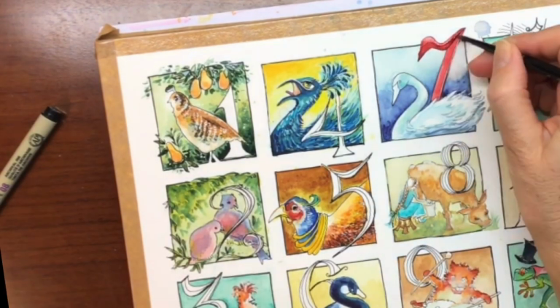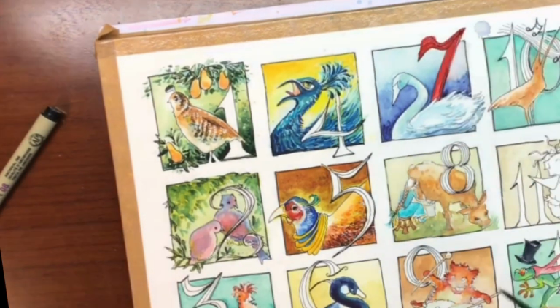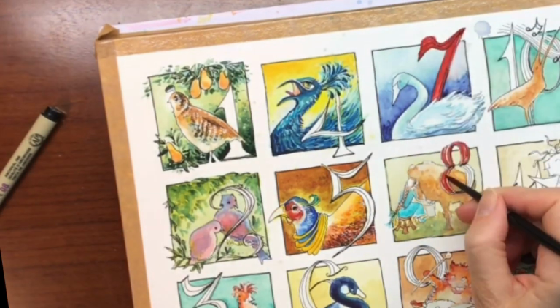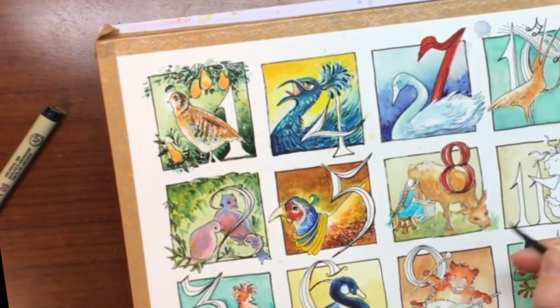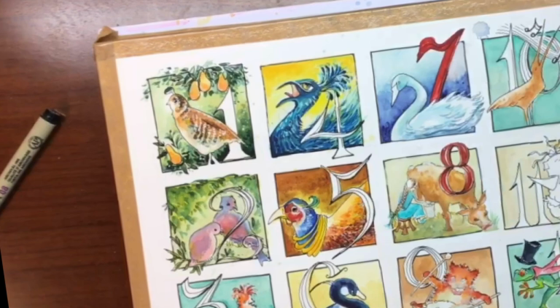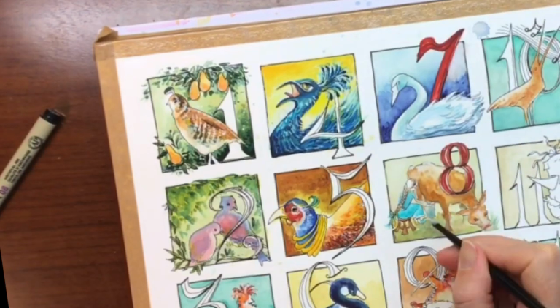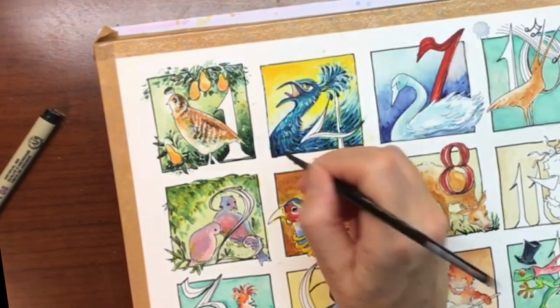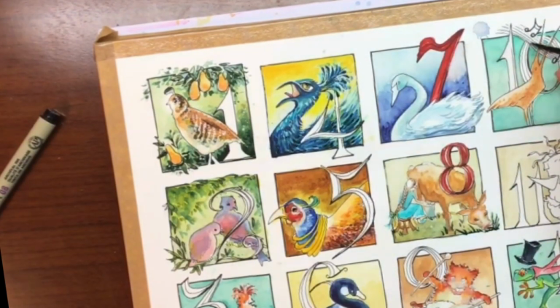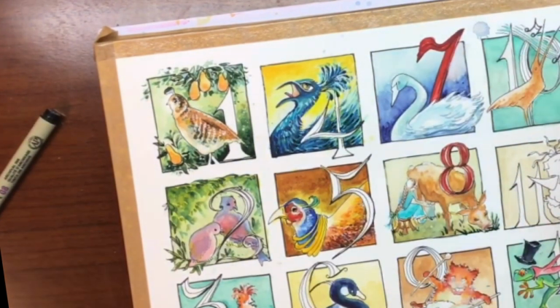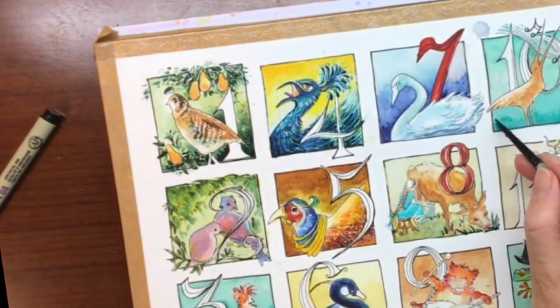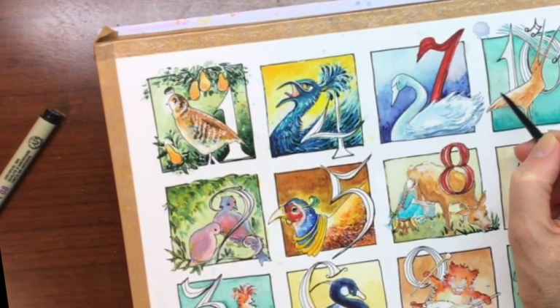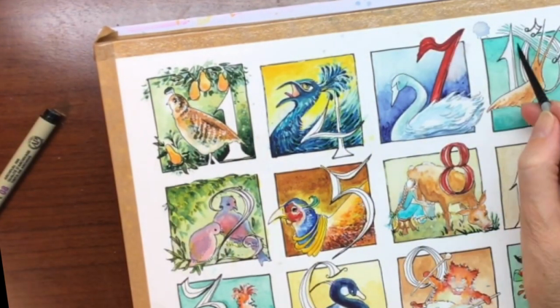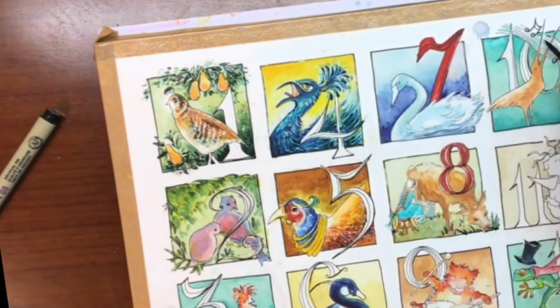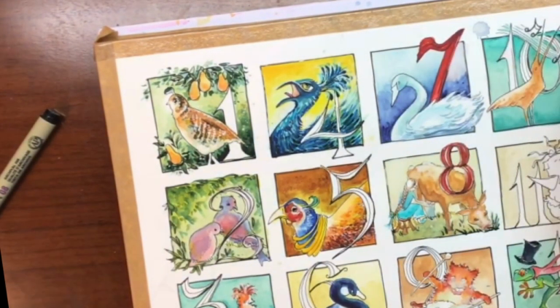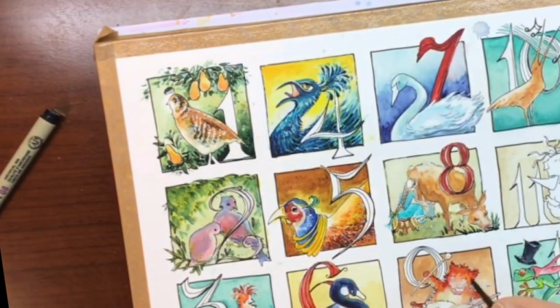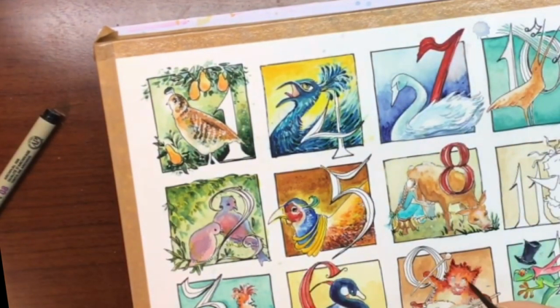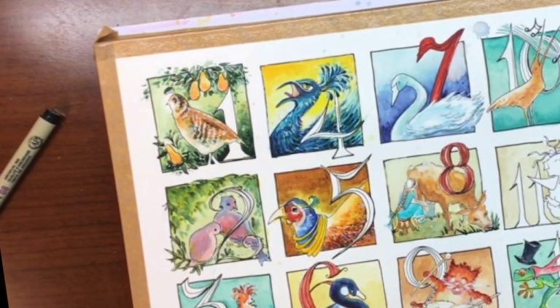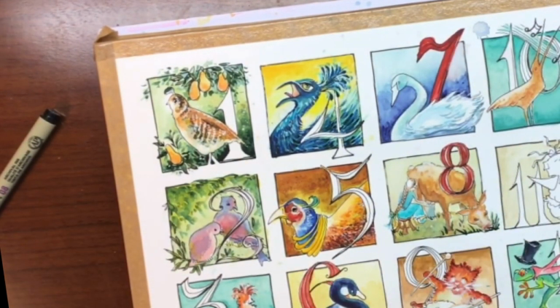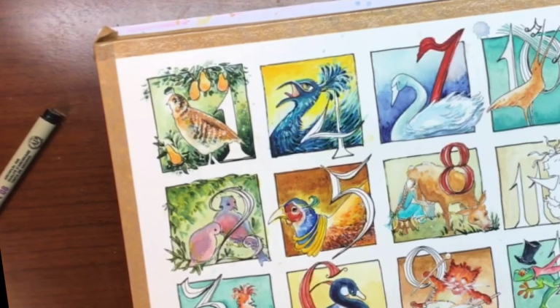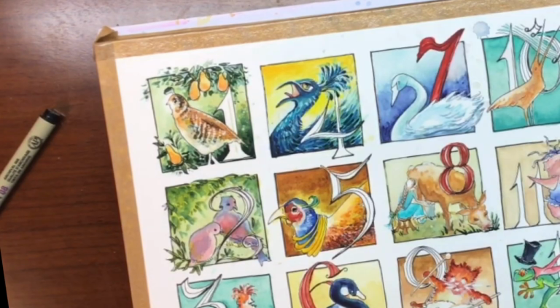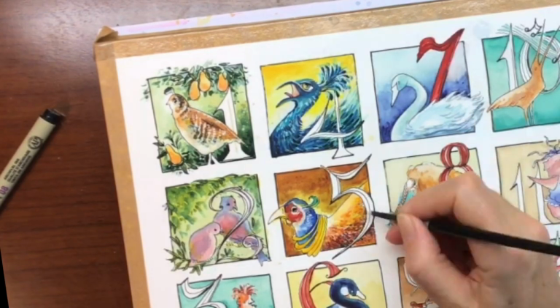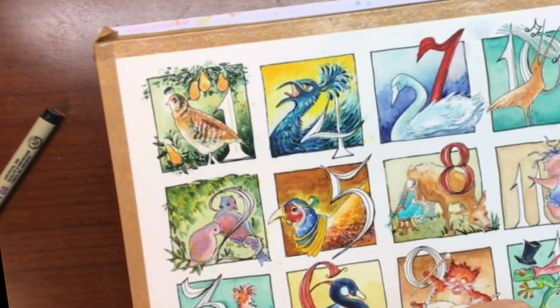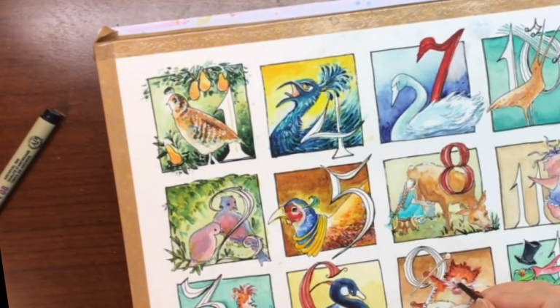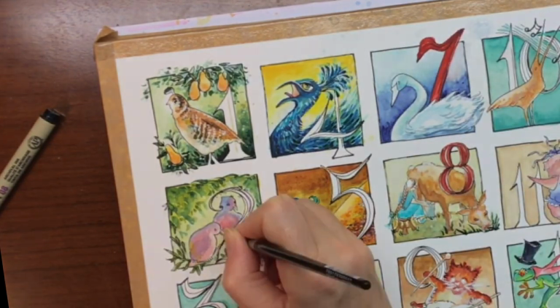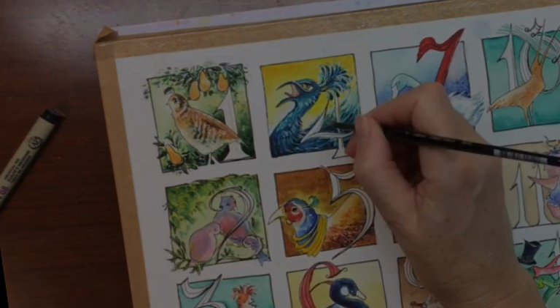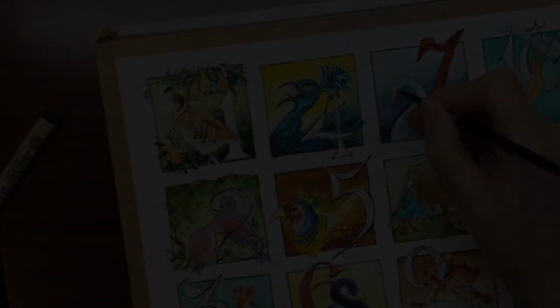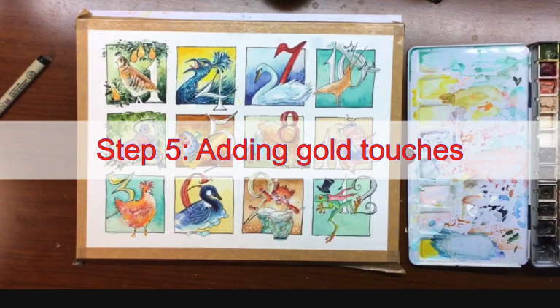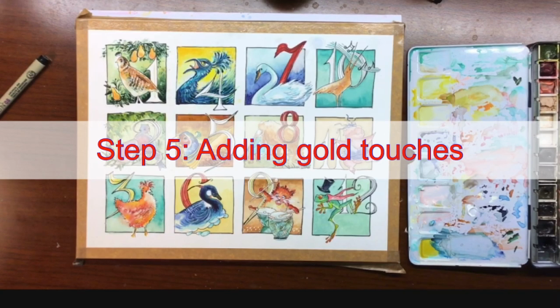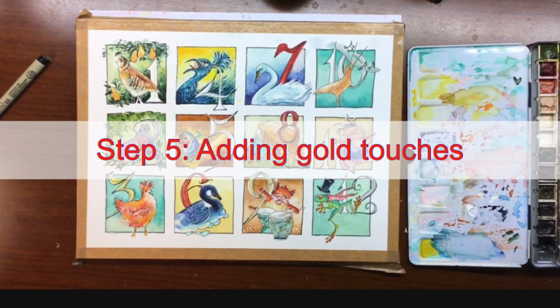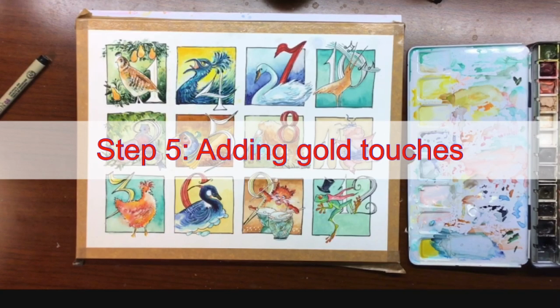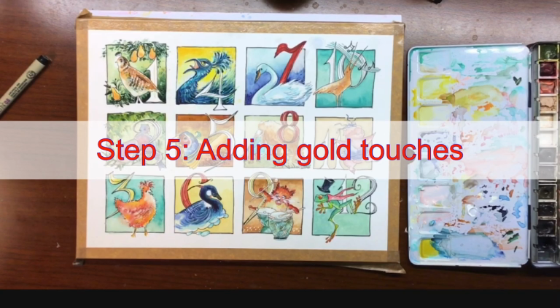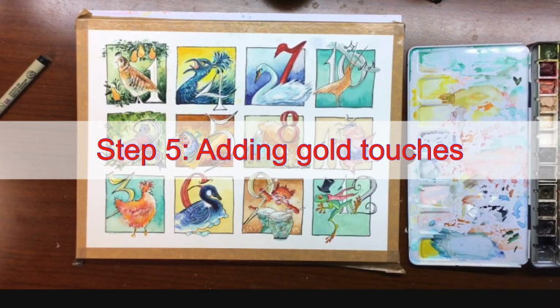Here you can see that I am putting in some of the last touches on all 12. You didn't catch everything, but it's a good overview of what this whole painting was about.